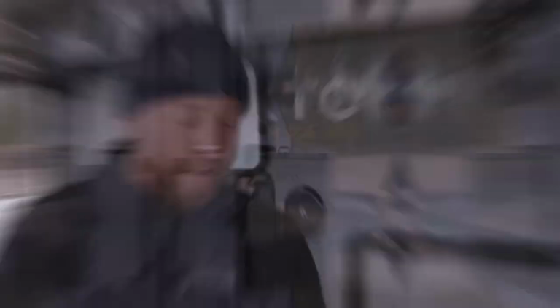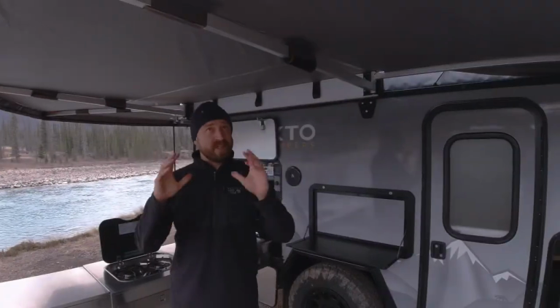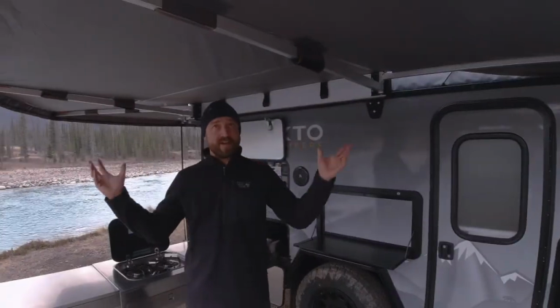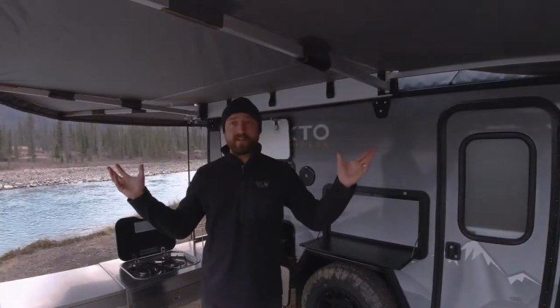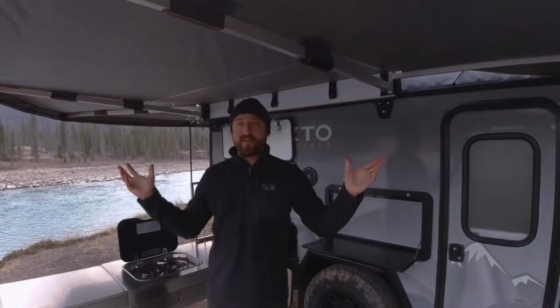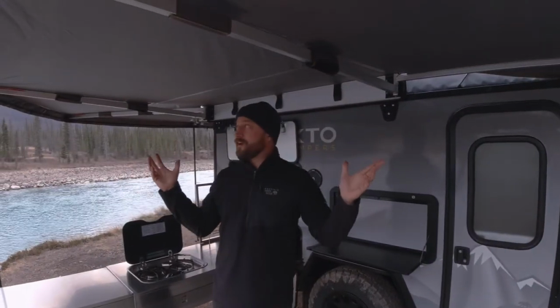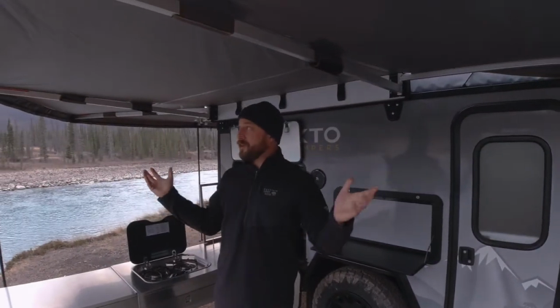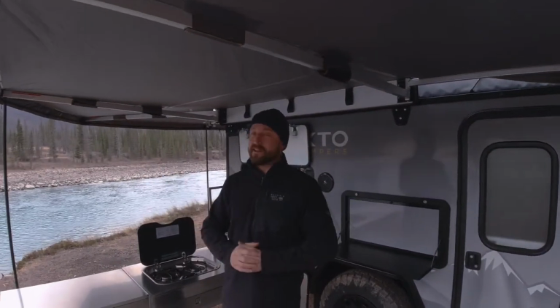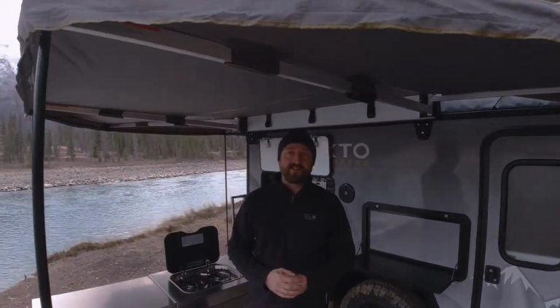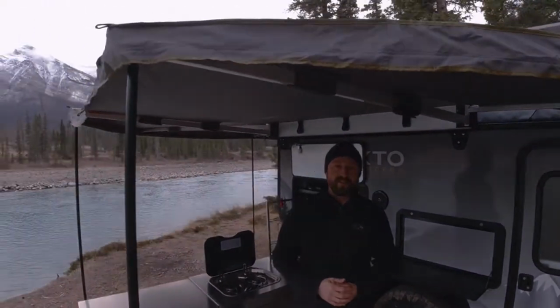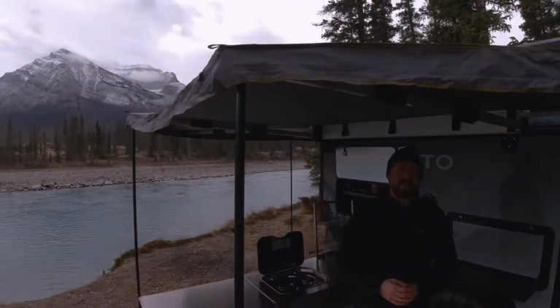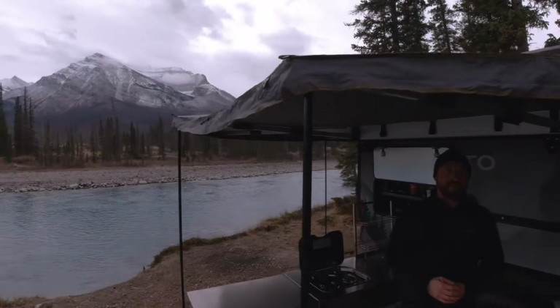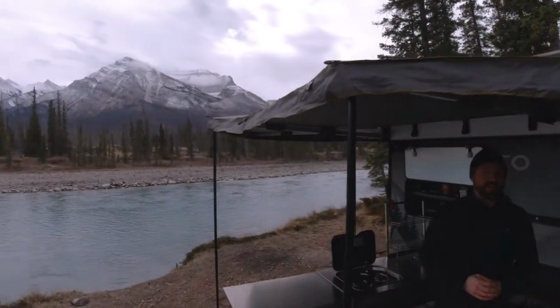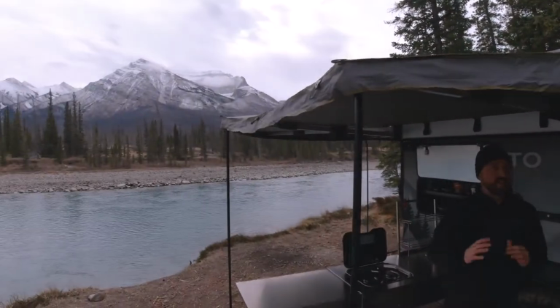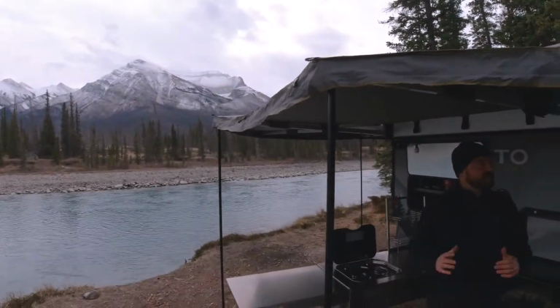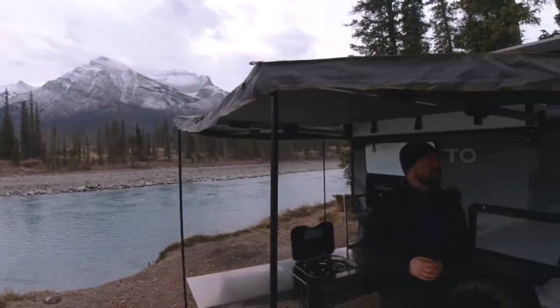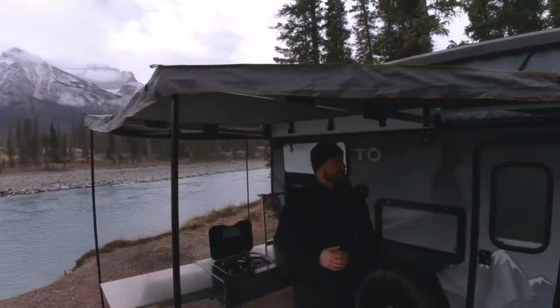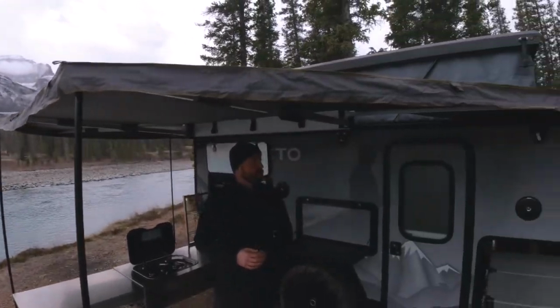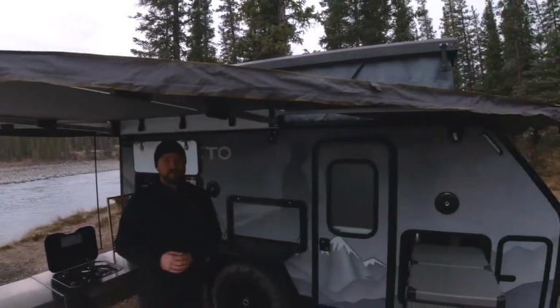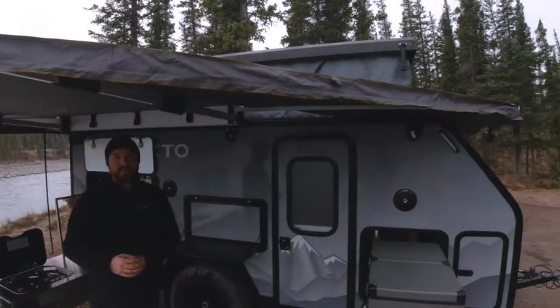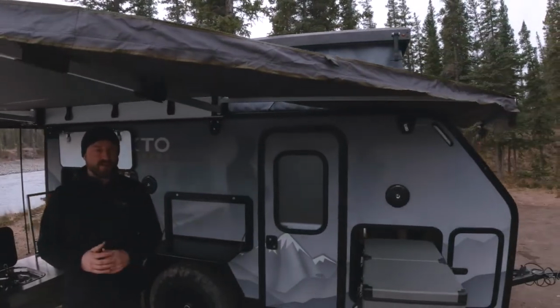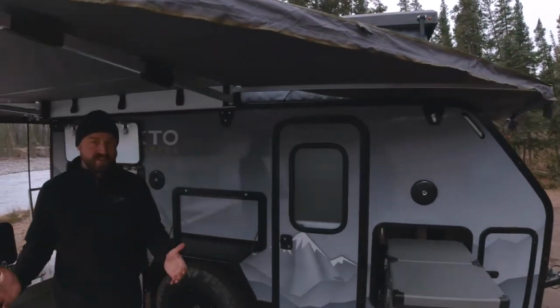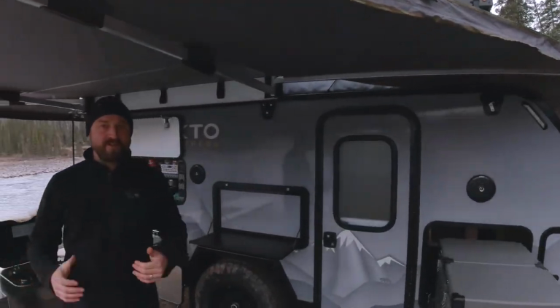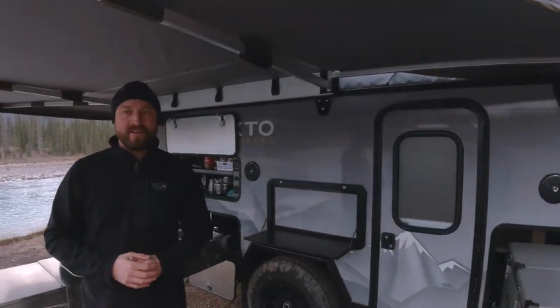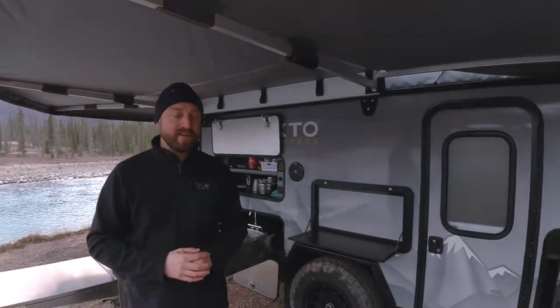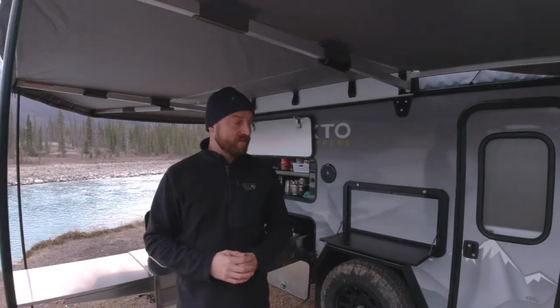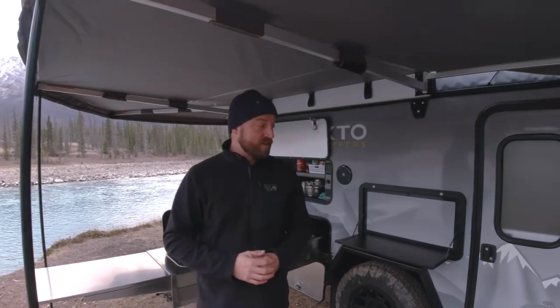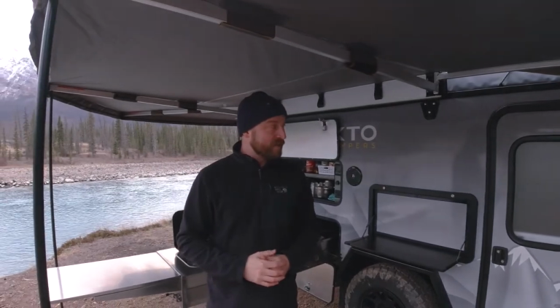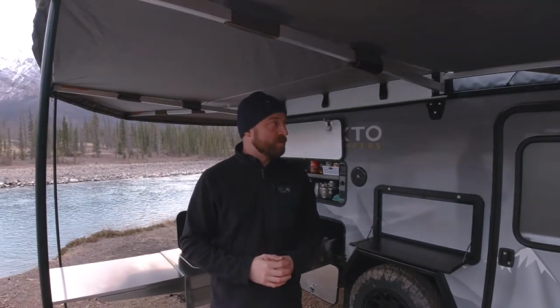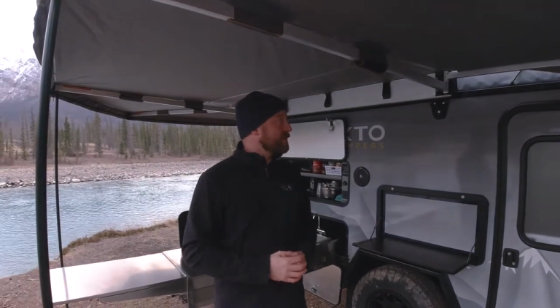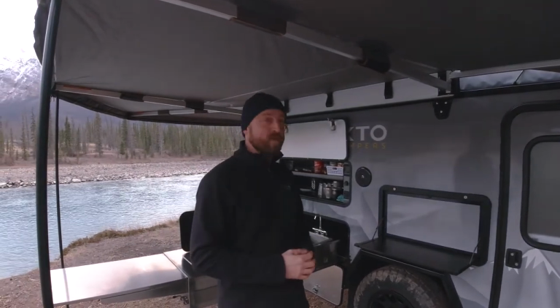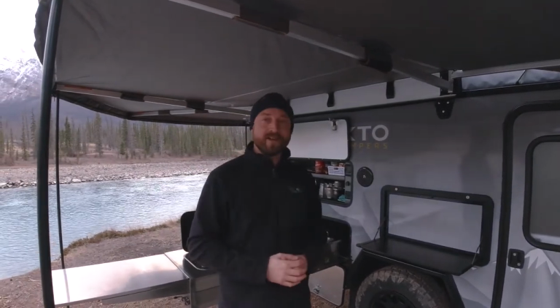I'm standing underneath an Overland Vehicle Systems 270-degree awning. This comes standard with all of our ArctoCampers and will of course protect you in any rain or storms that might happen while you're cooking.